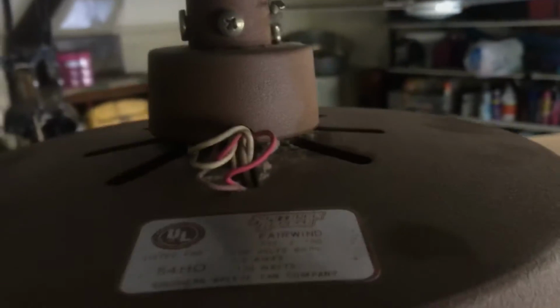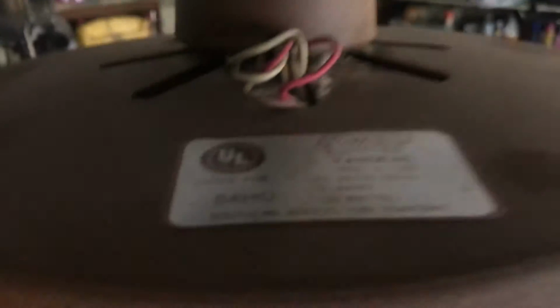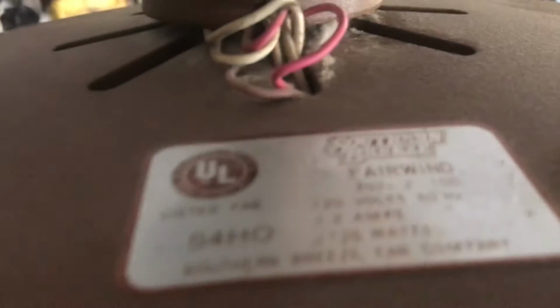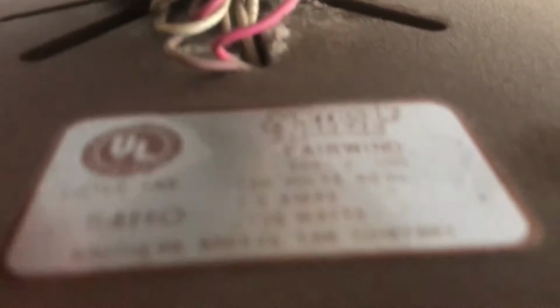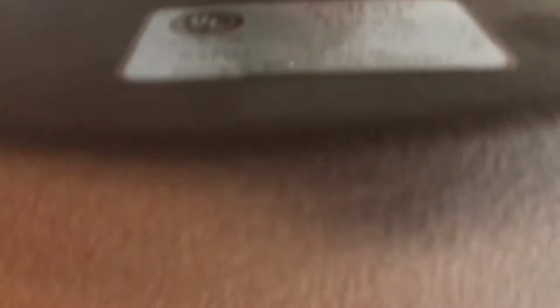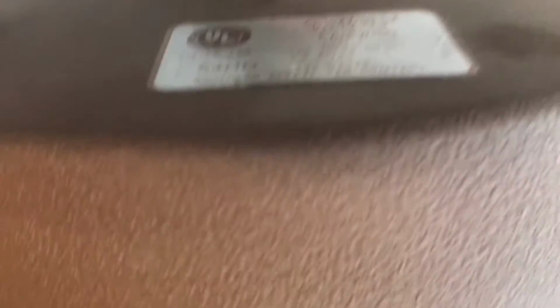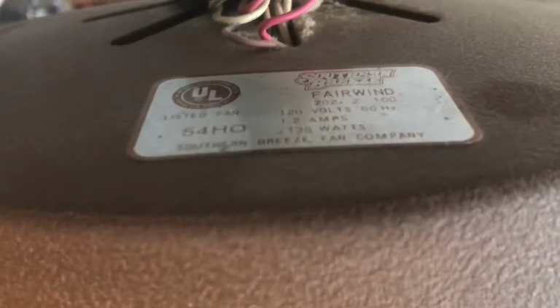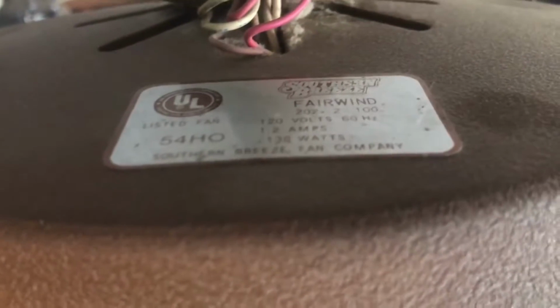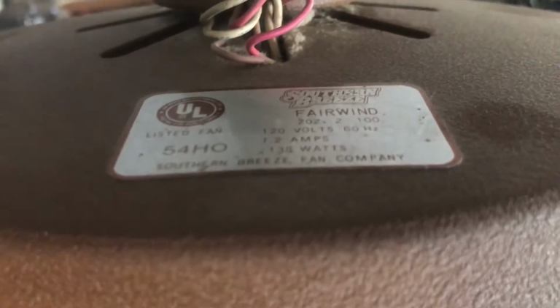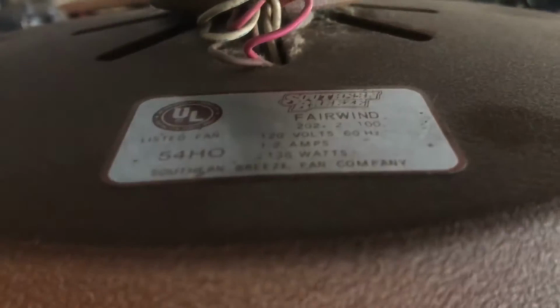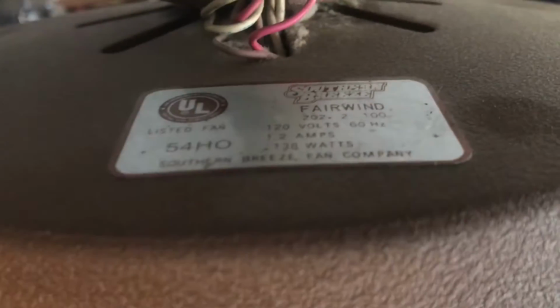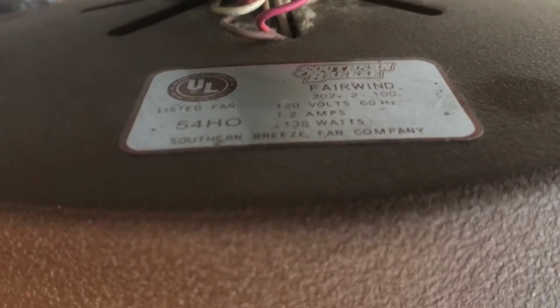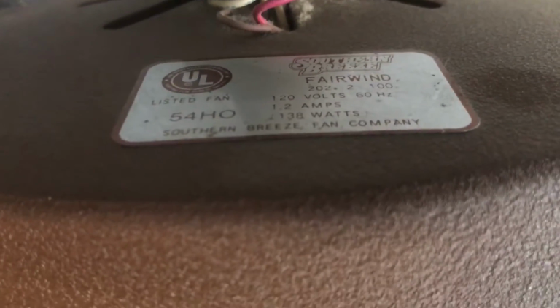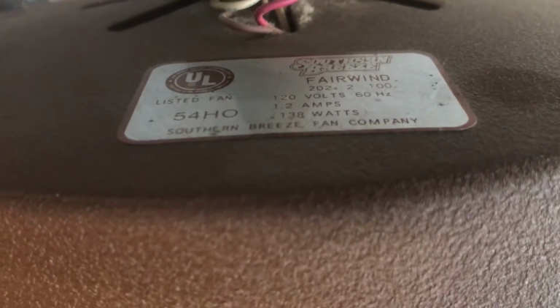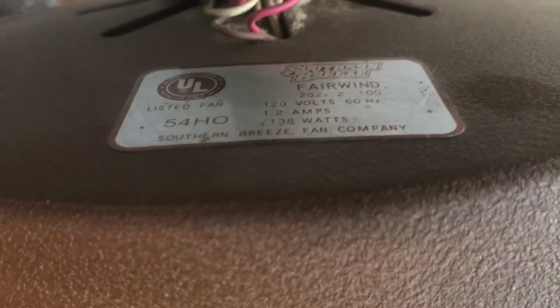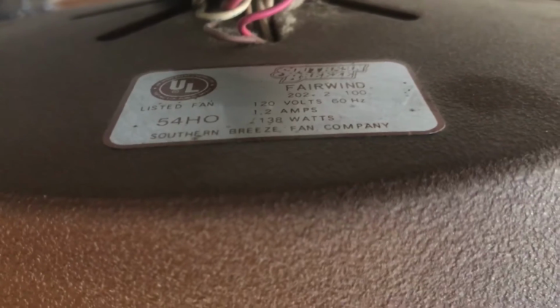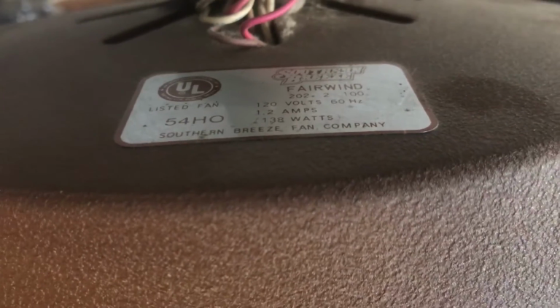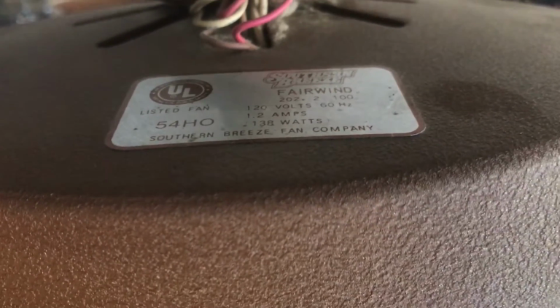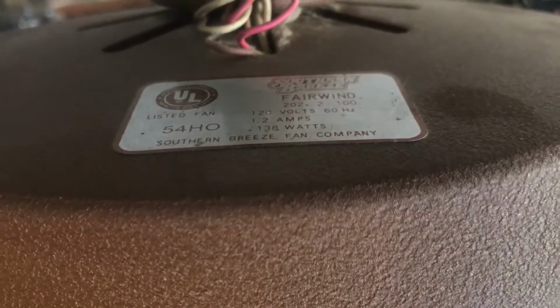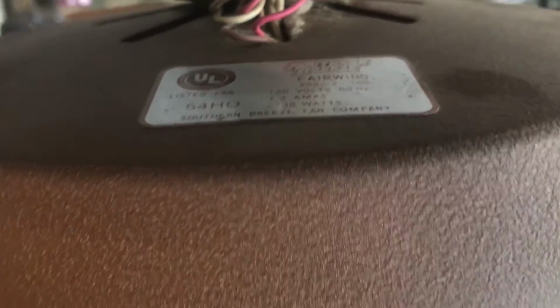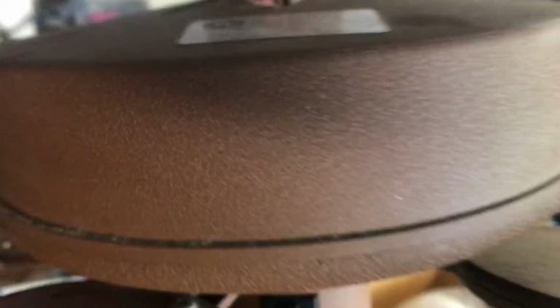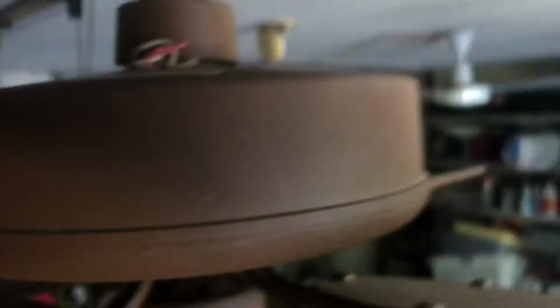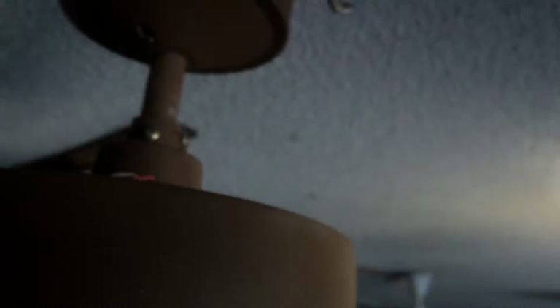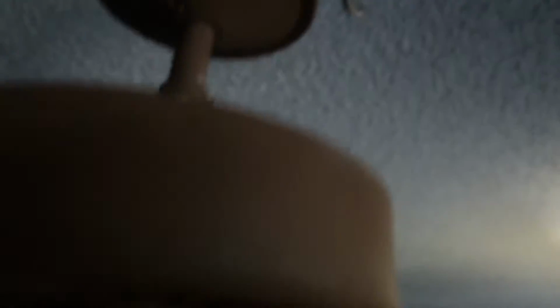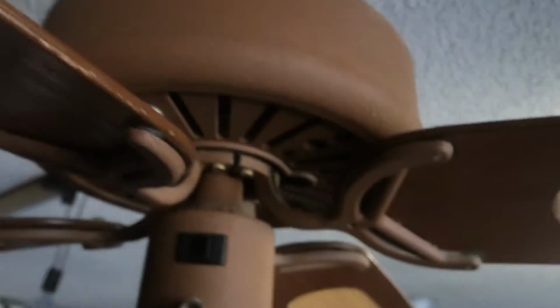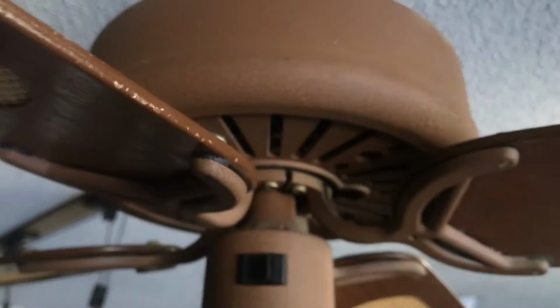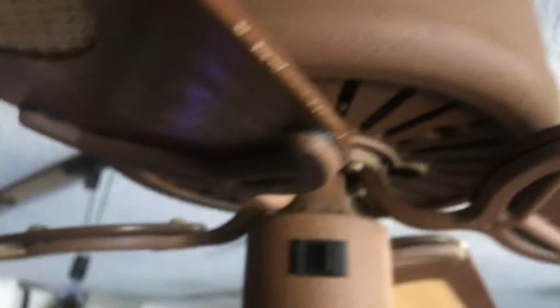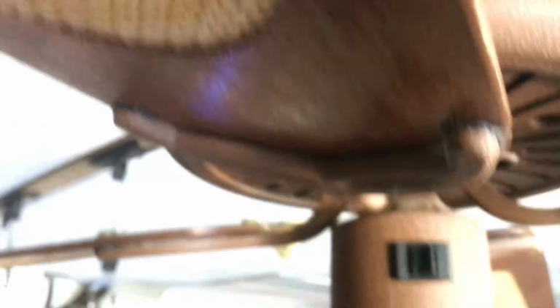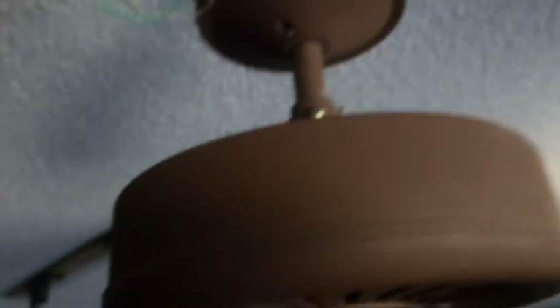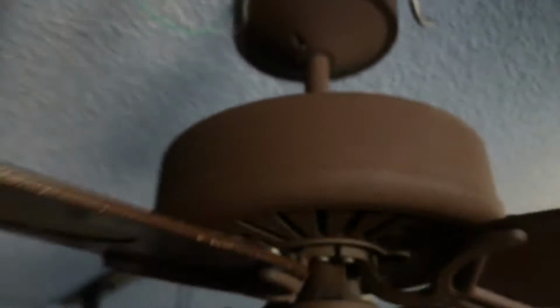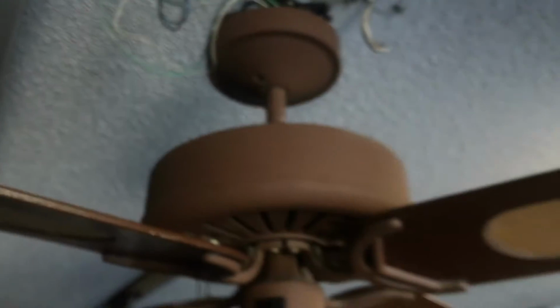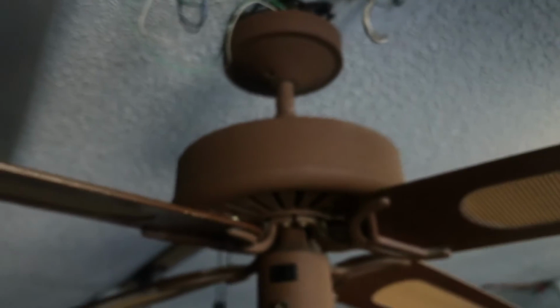Let's go ahead and look at the tag. The fan is complete including the original mounting plate.